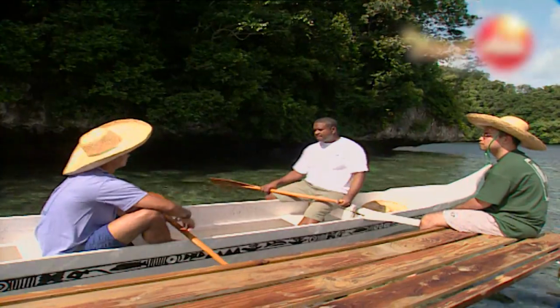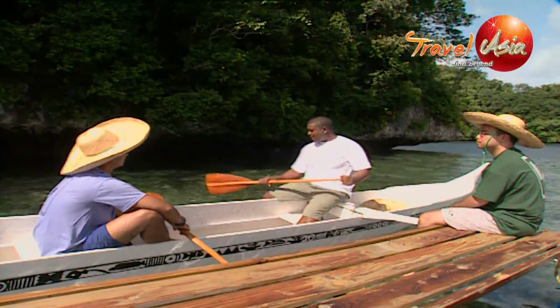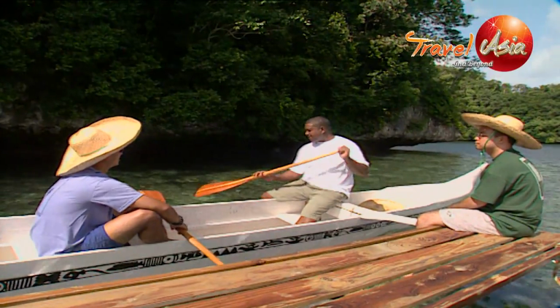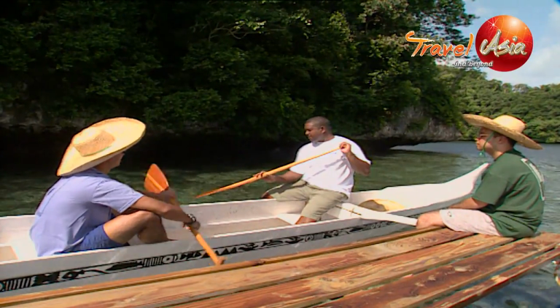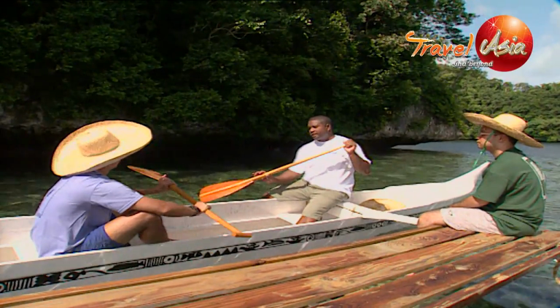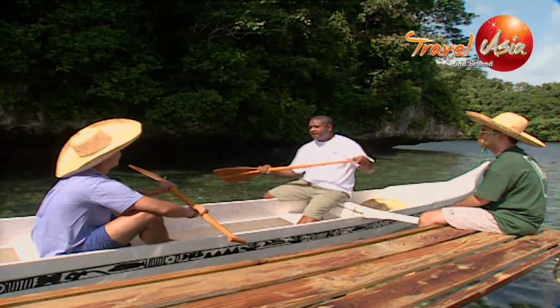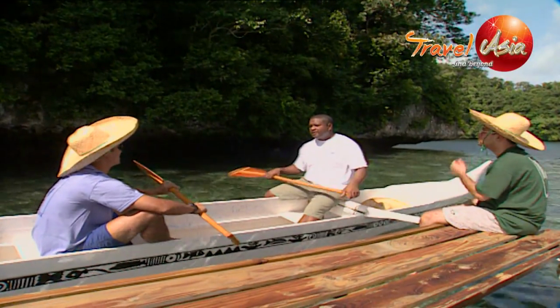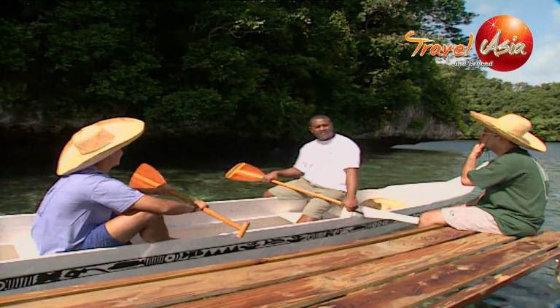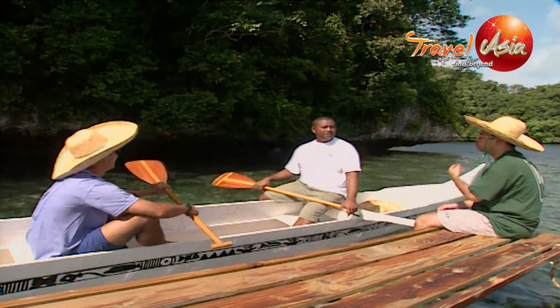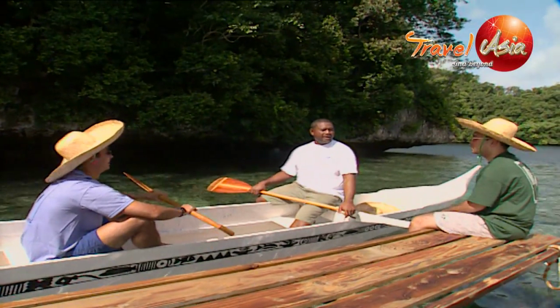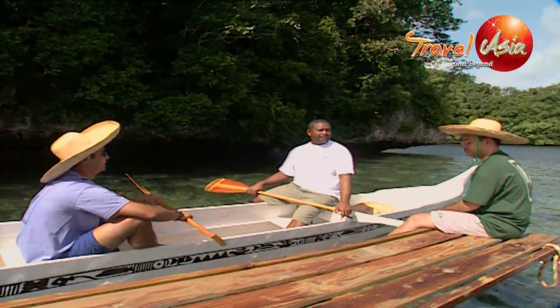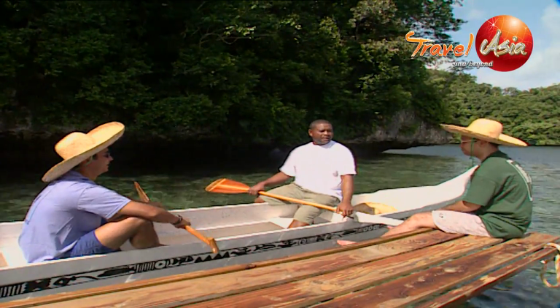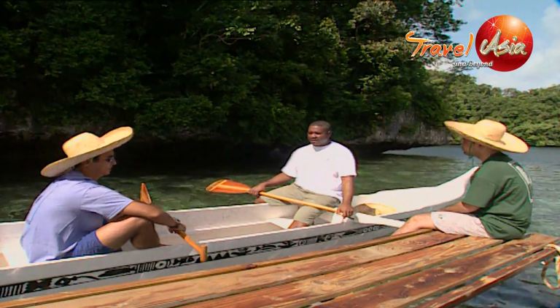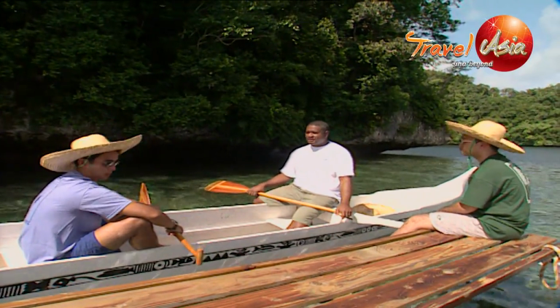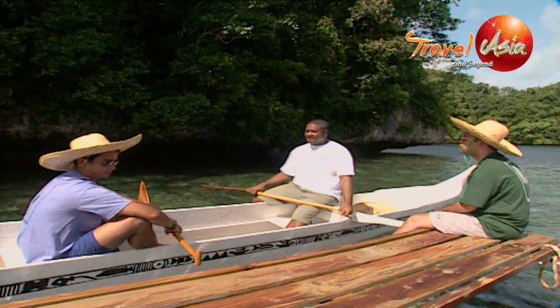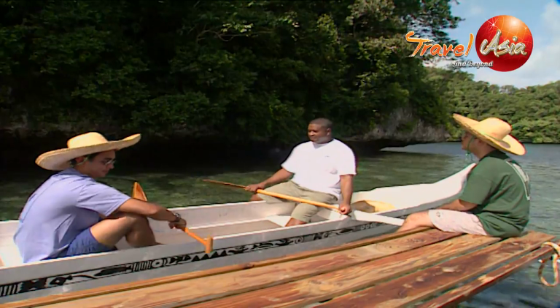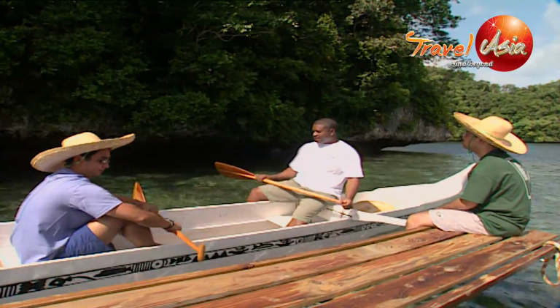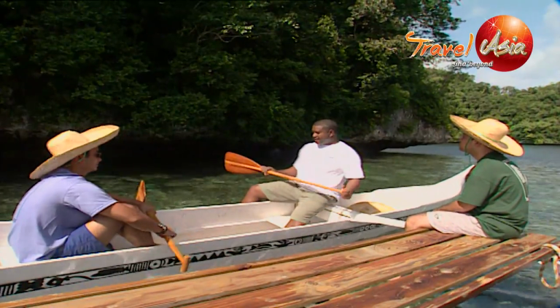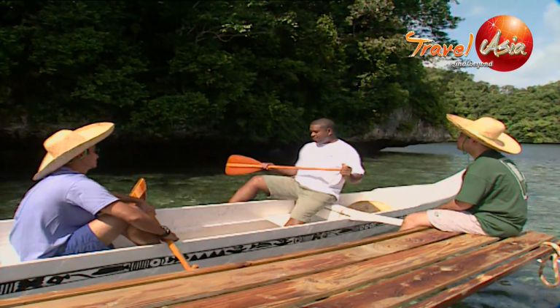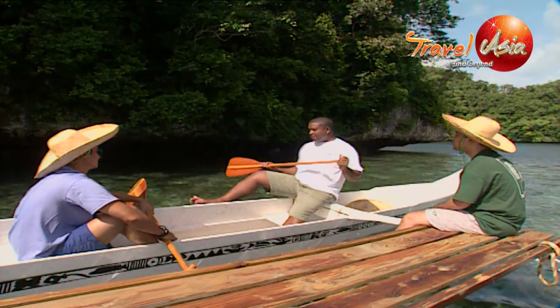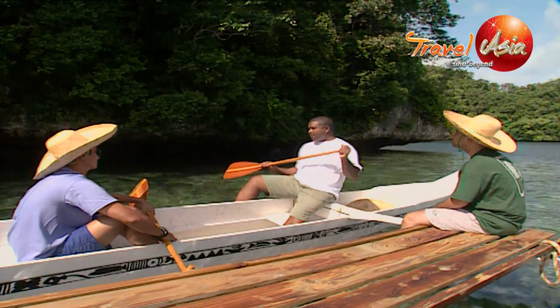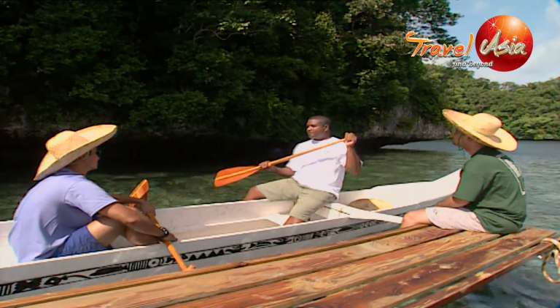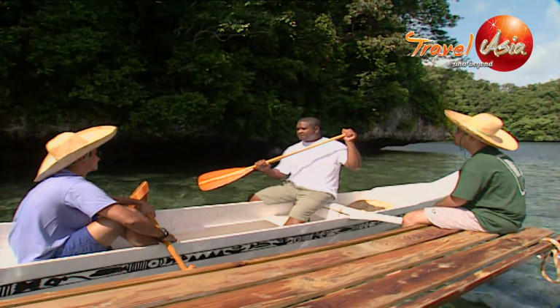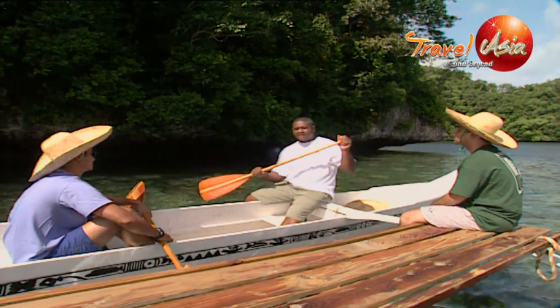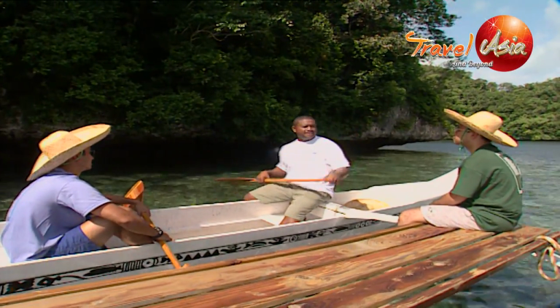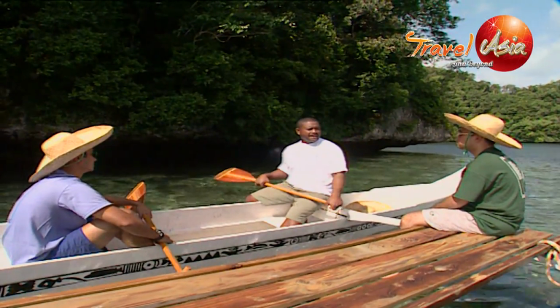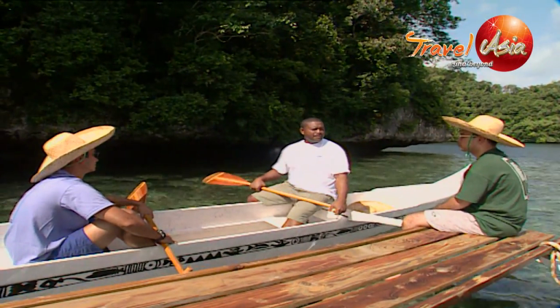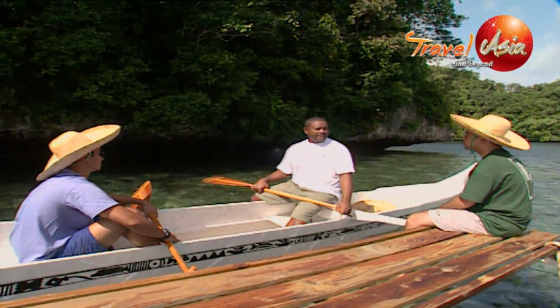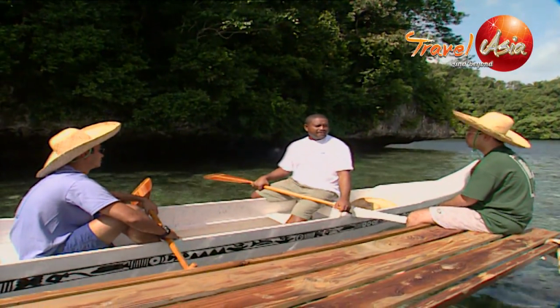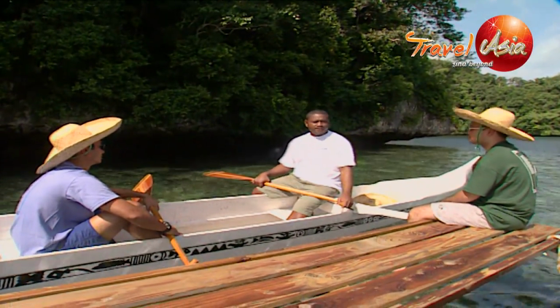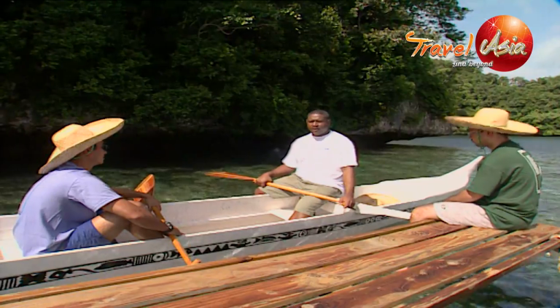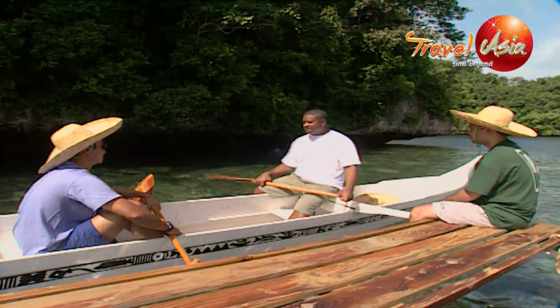All right, gentlemen, good morning. We're going to do our Rock Islands canoeing tour this morning. Before we do that, we're going to teach you guys a little bit of technique about paddling, so you guys don't wear out easily.